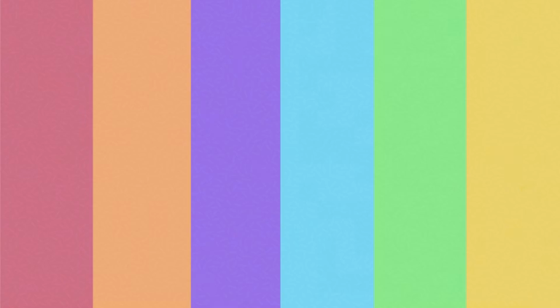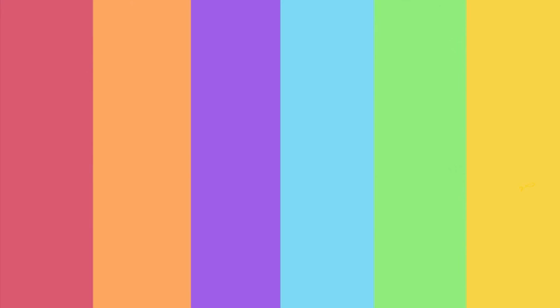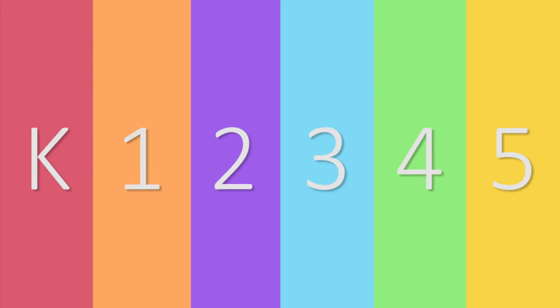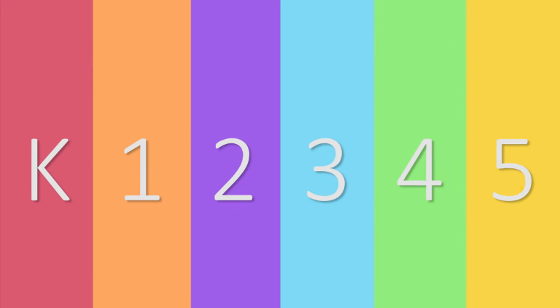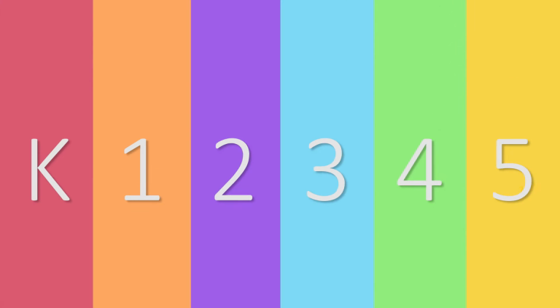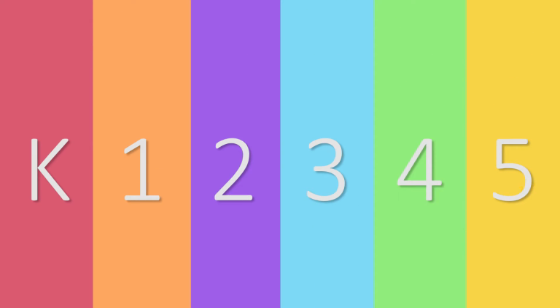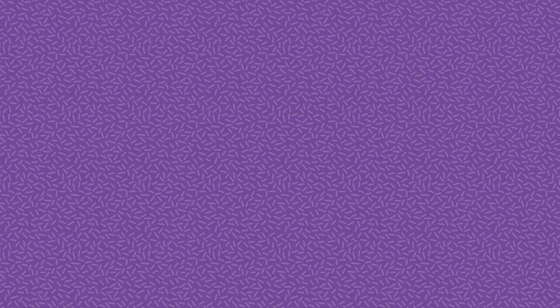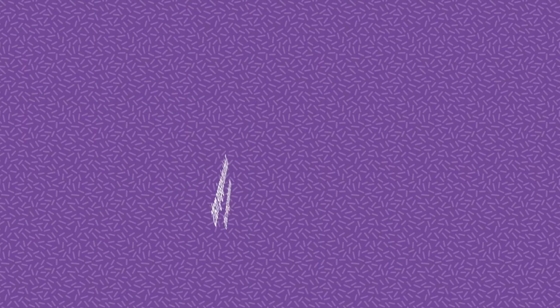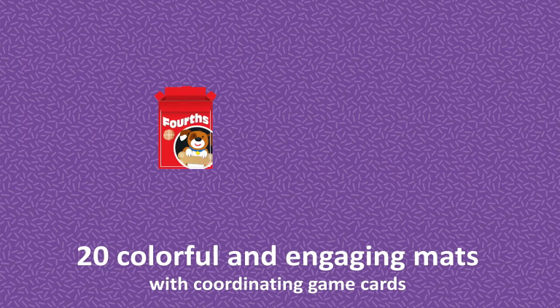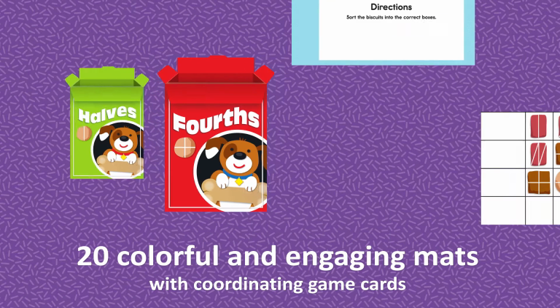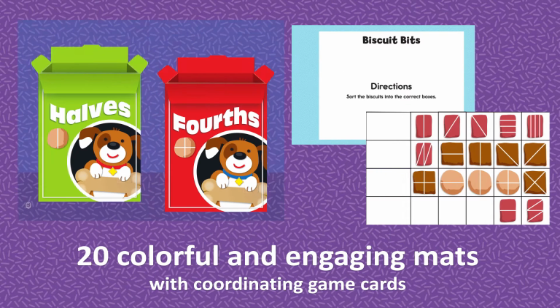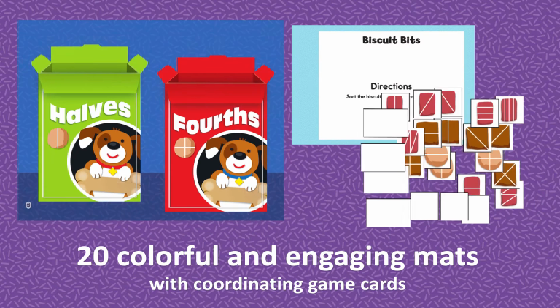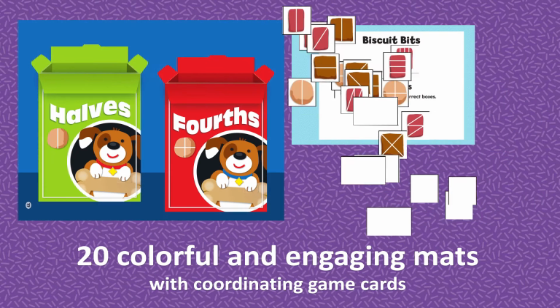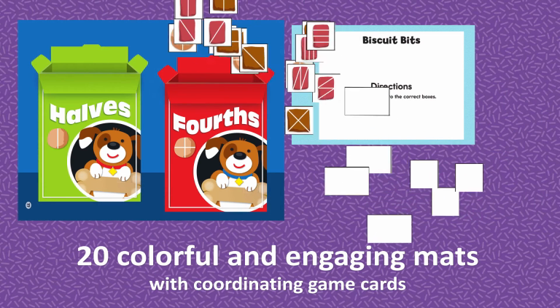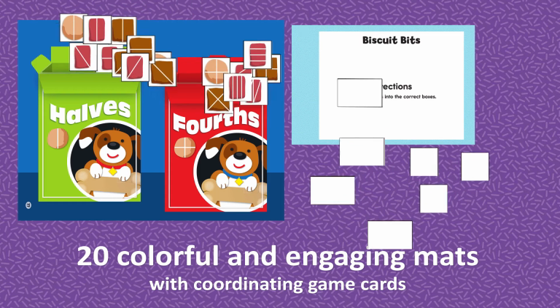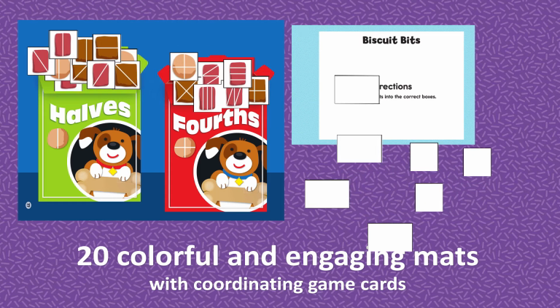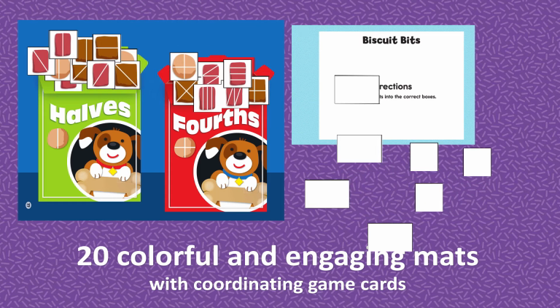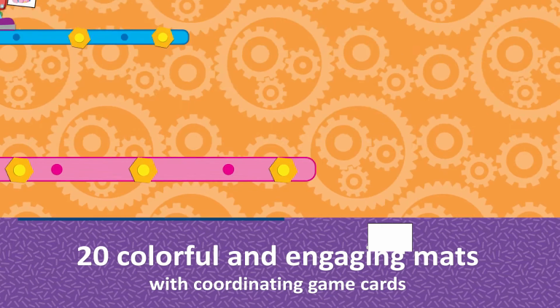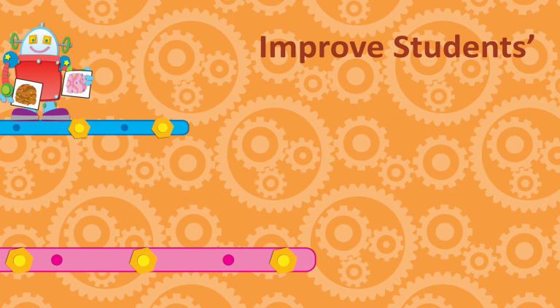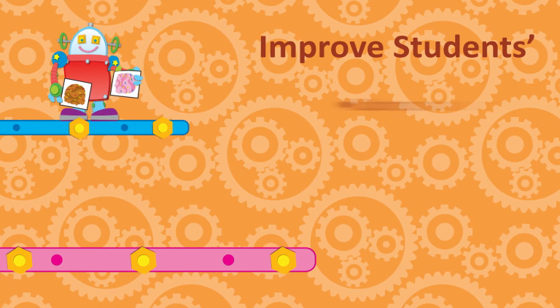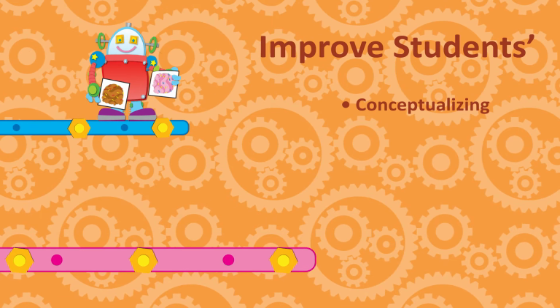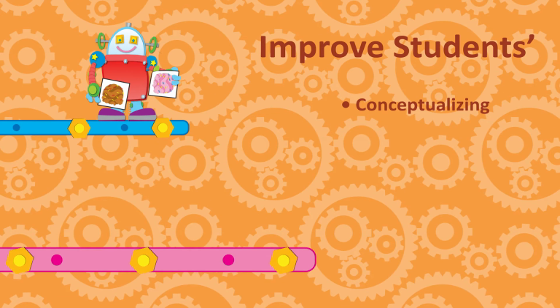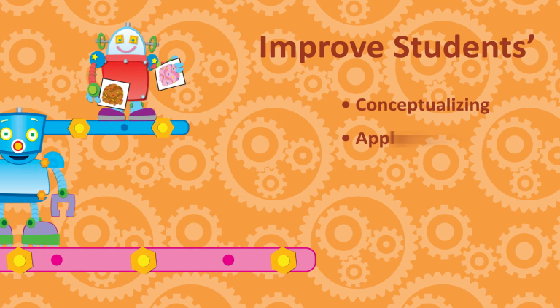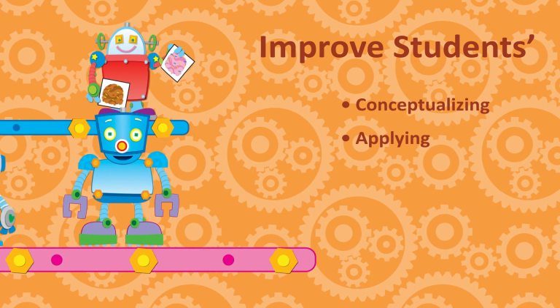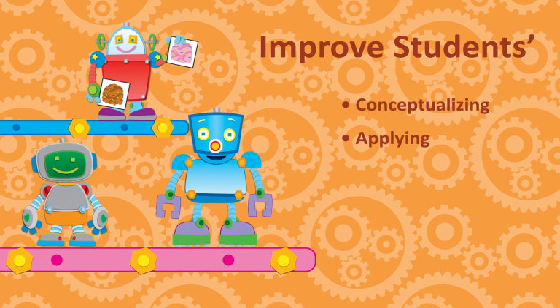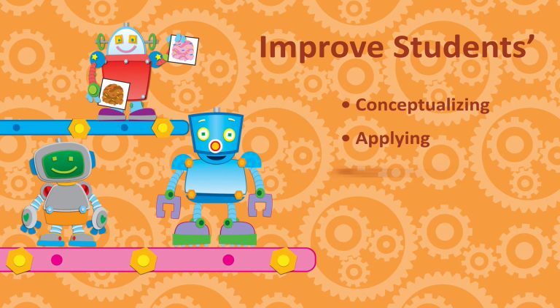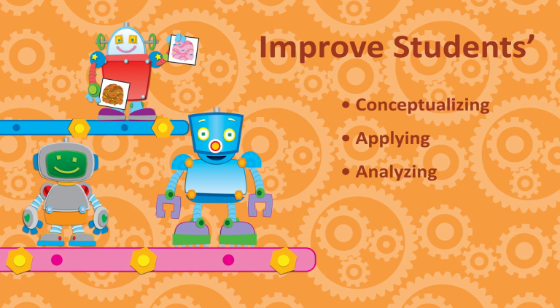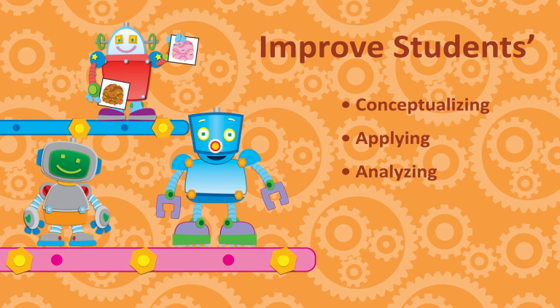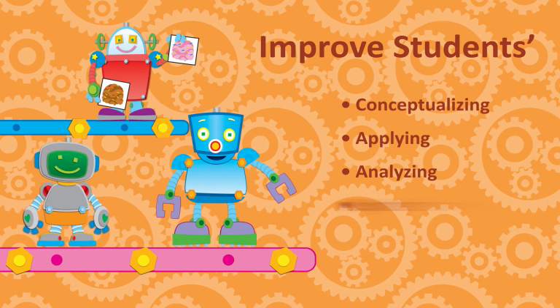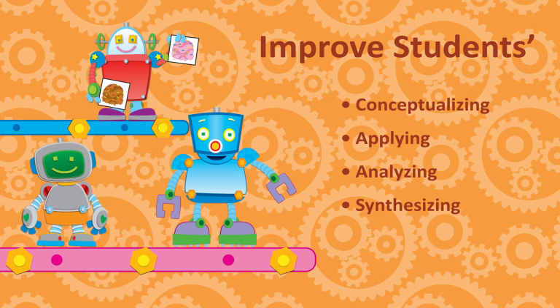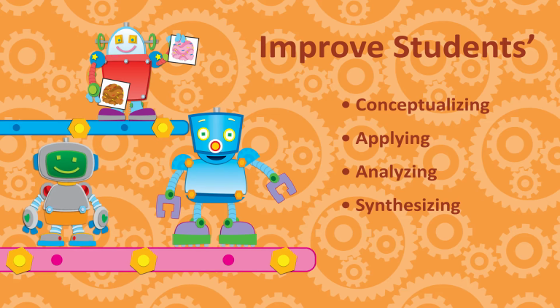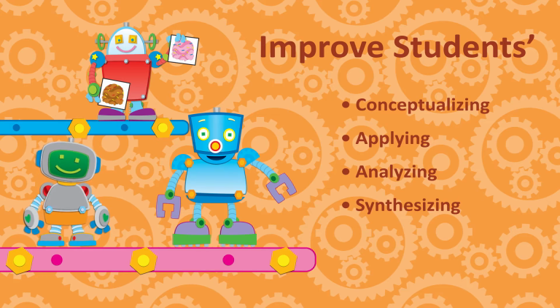Each kindergarten to fifth grade title features 20 colorful and engaging maps with coordinating game cards to reinforce standards-based math skills and improve students' conceptualizing, applying, analyzing, and synthesizing abilities.